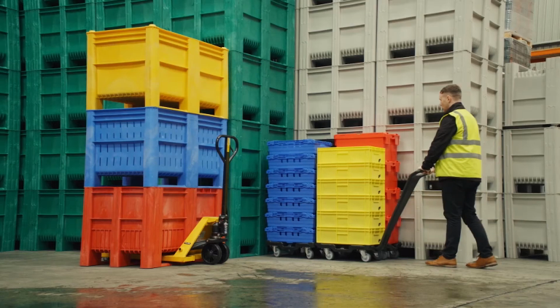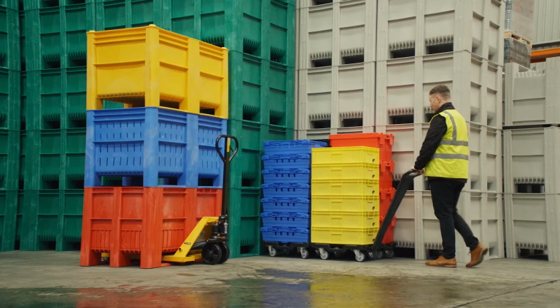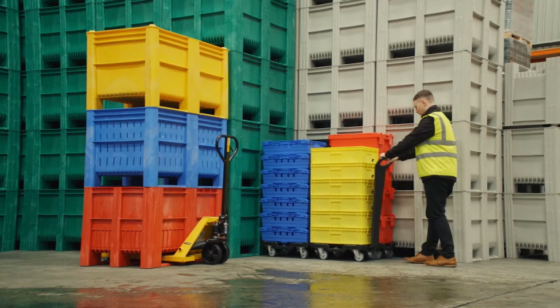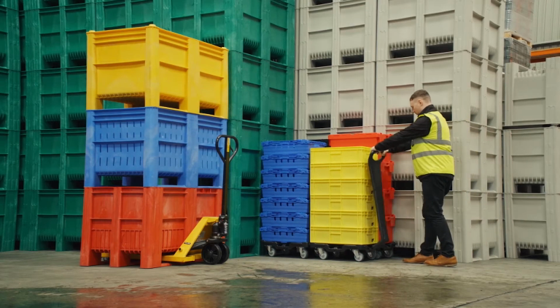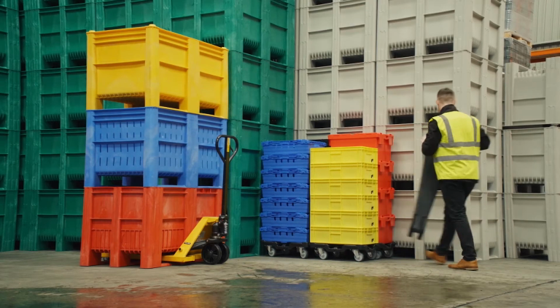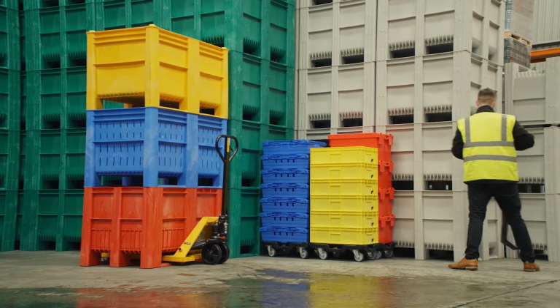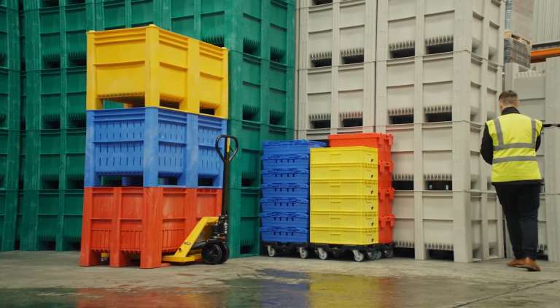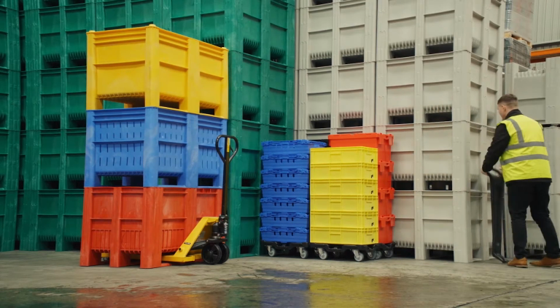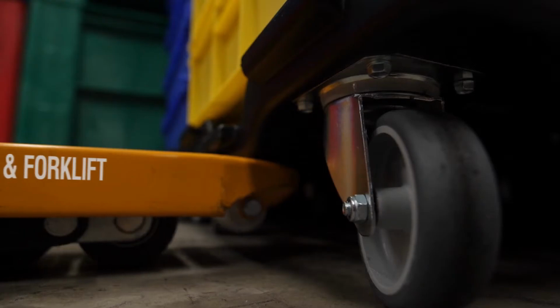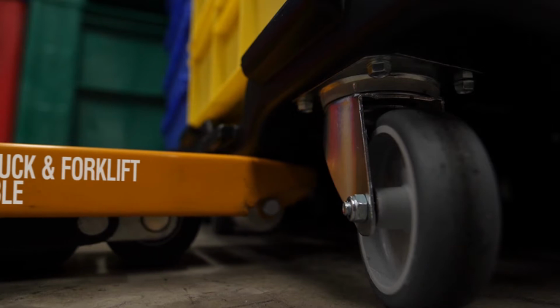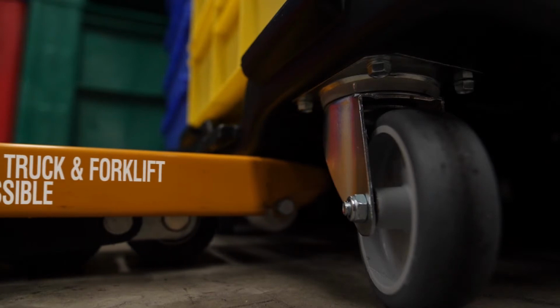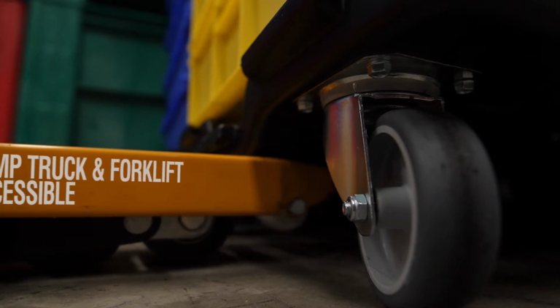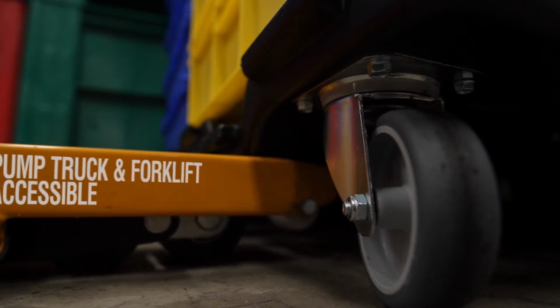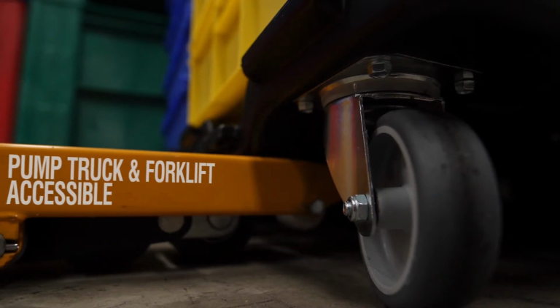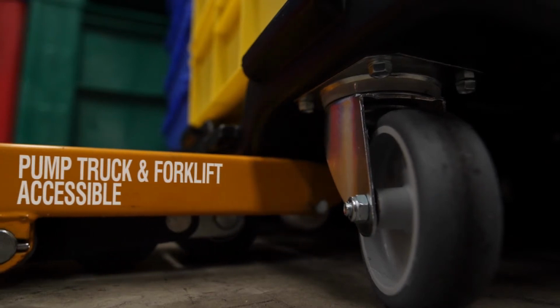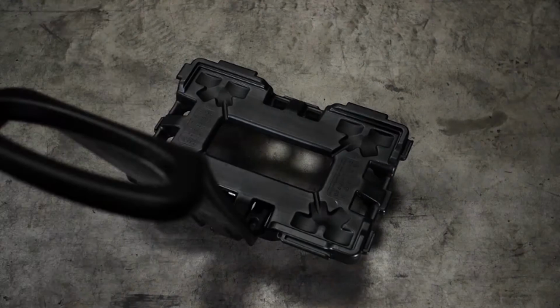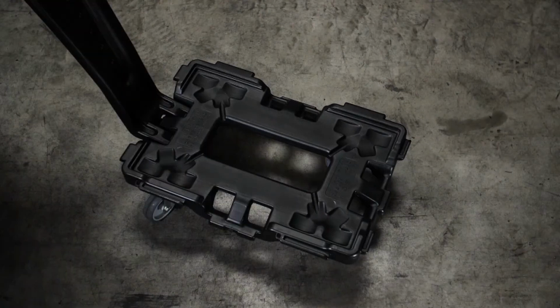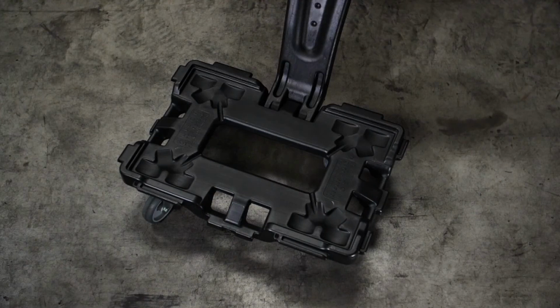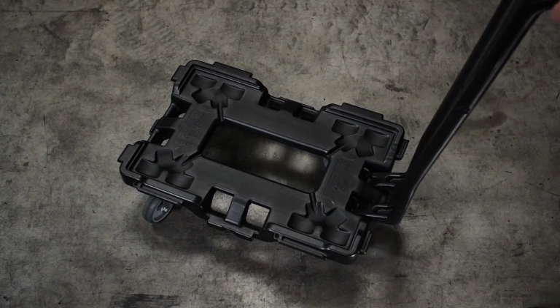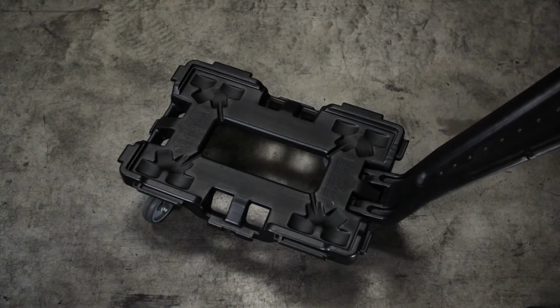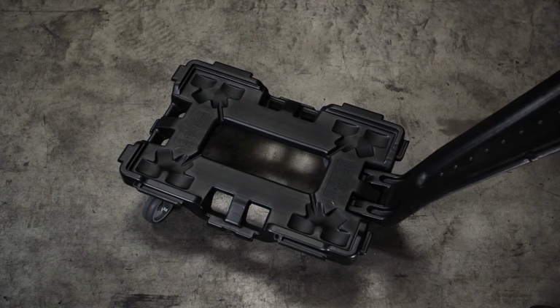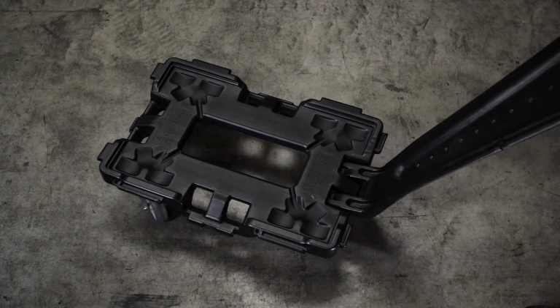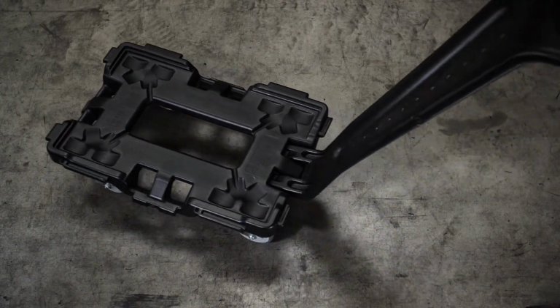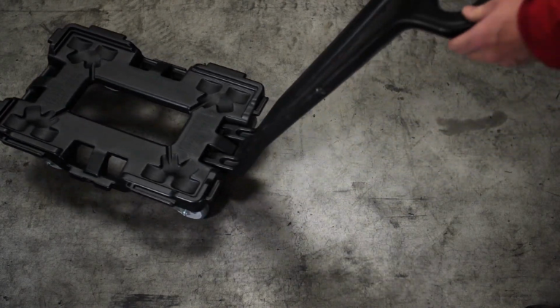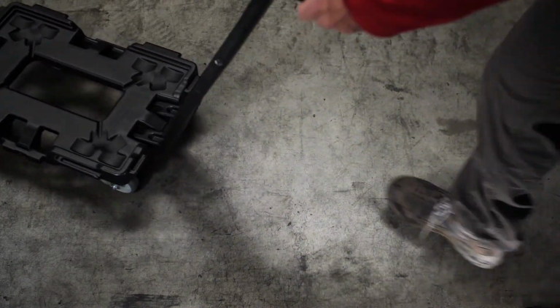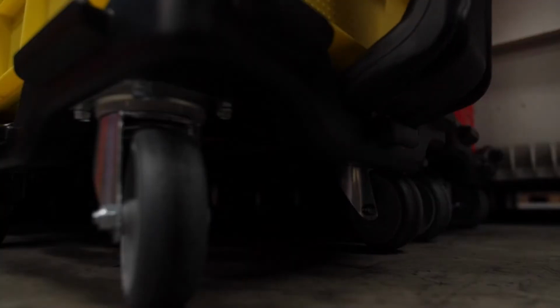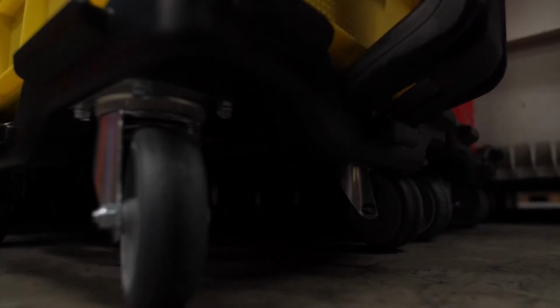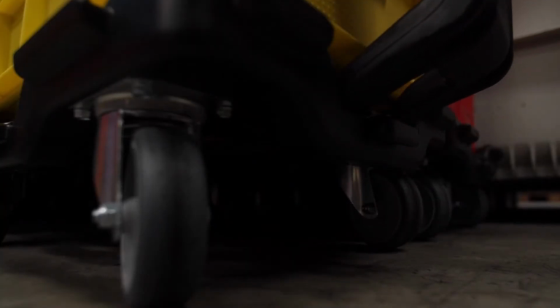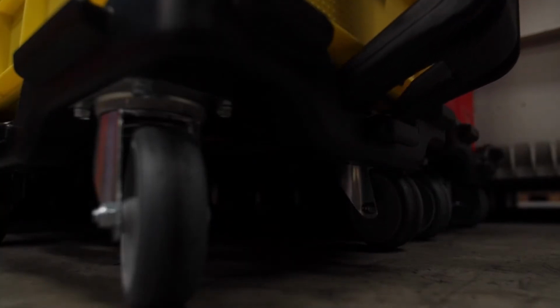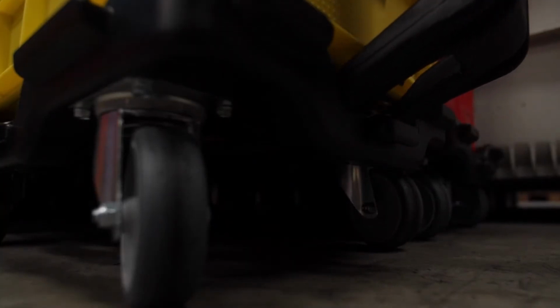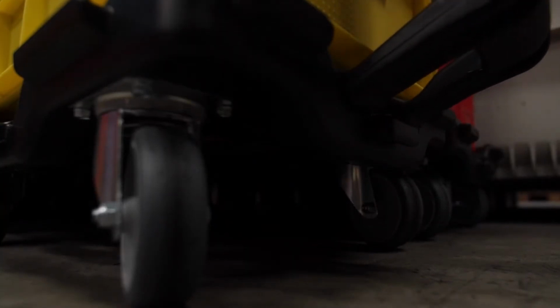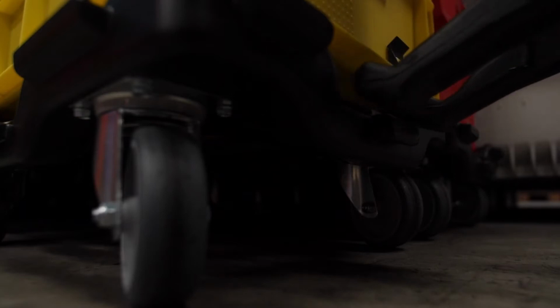The dolly is compact for easy transport and storage and can be accessed underneath with a pump truck or forklift. An interlocking handle can be used on any side and can also be easily removed while boxes are on the dolly.